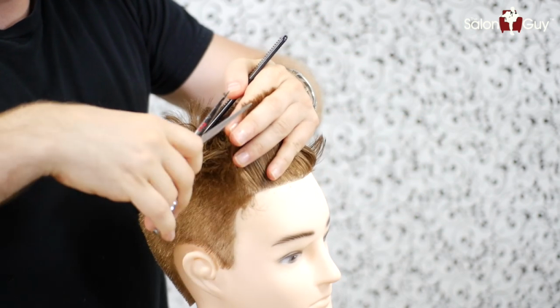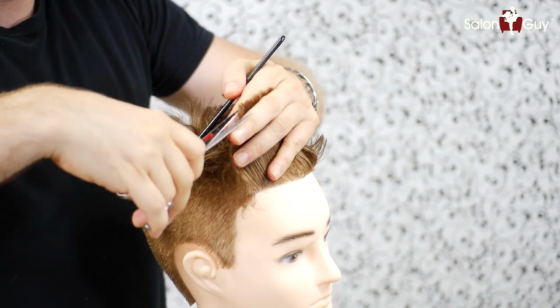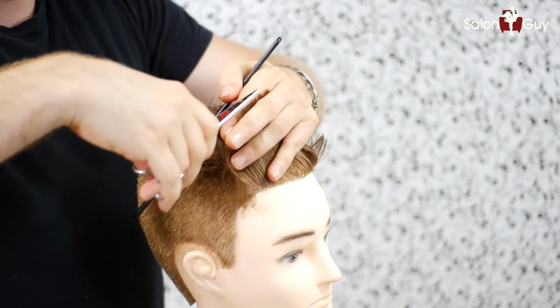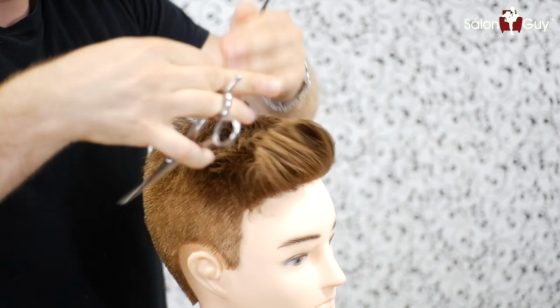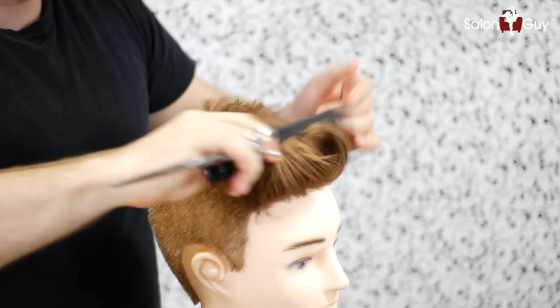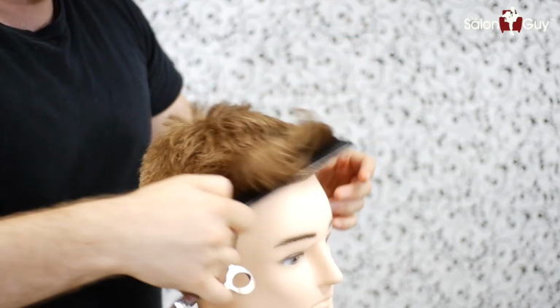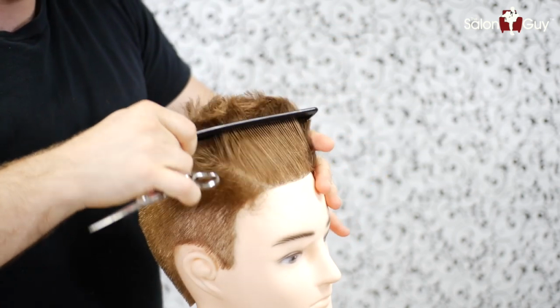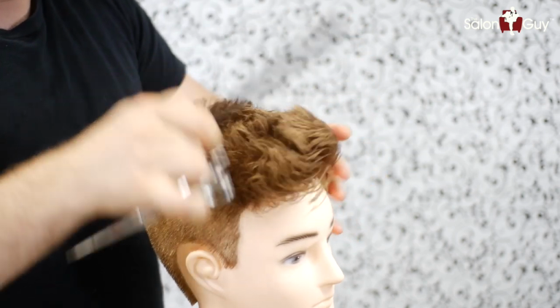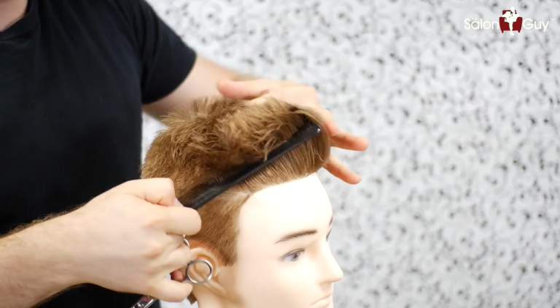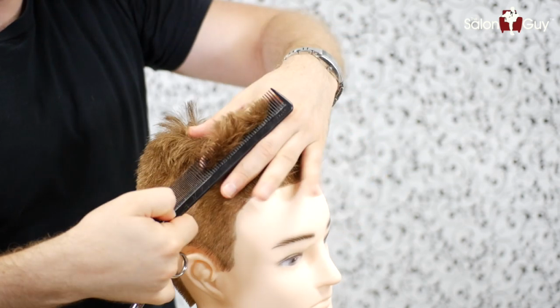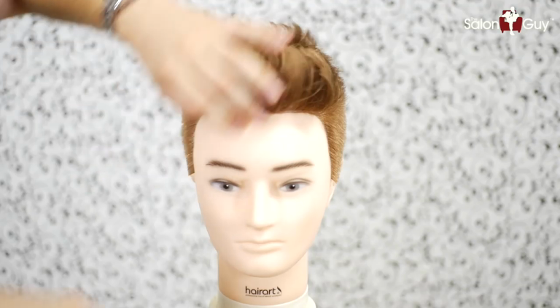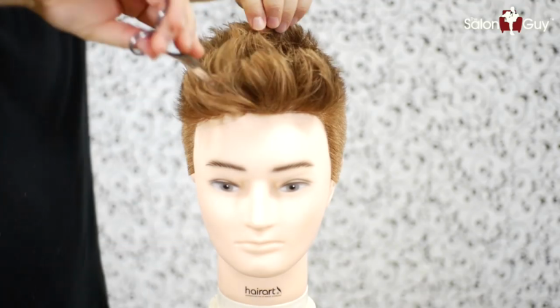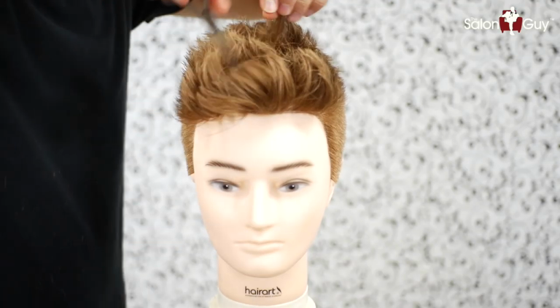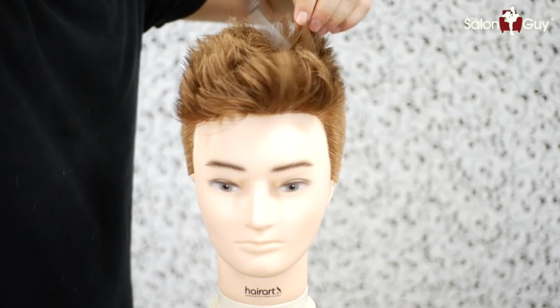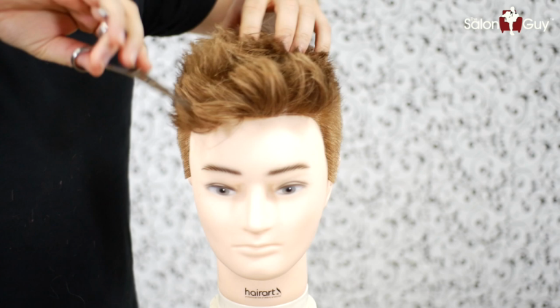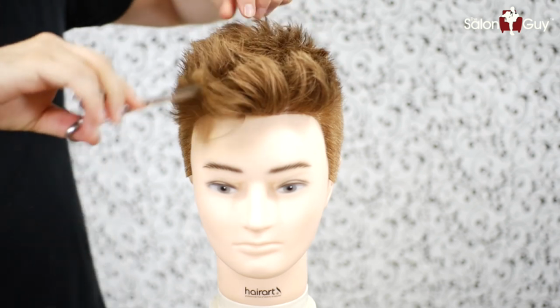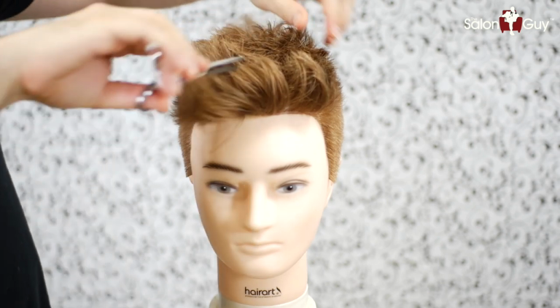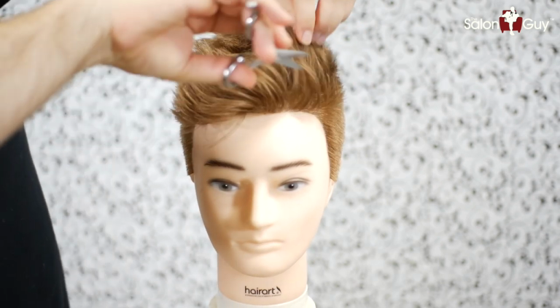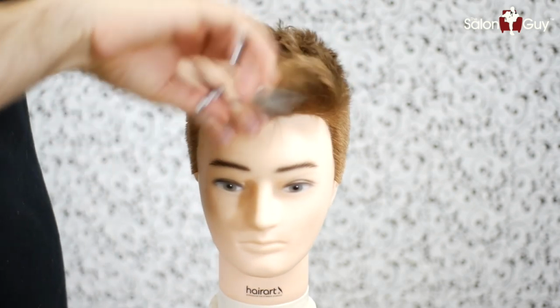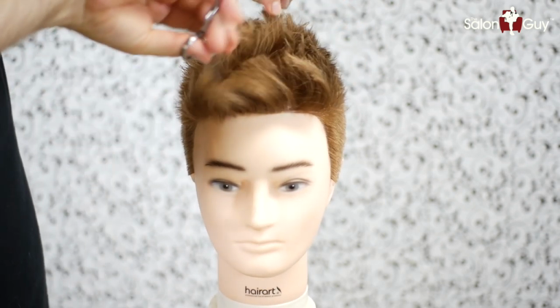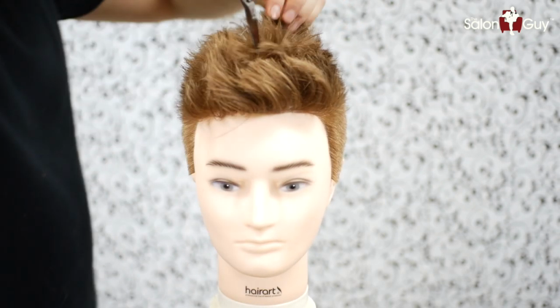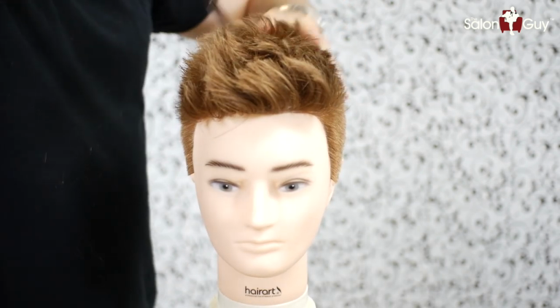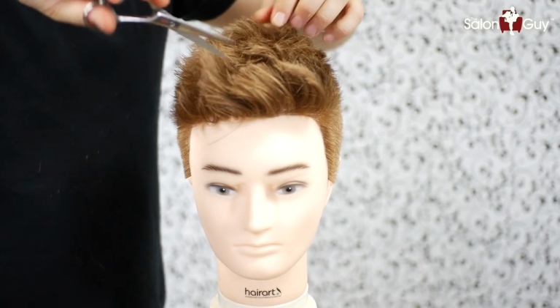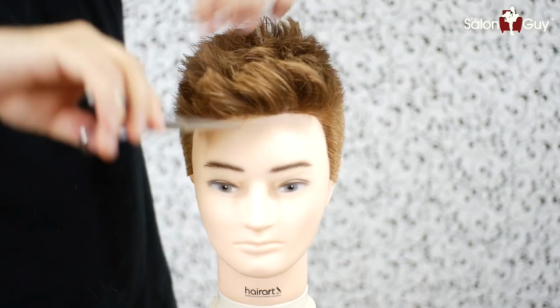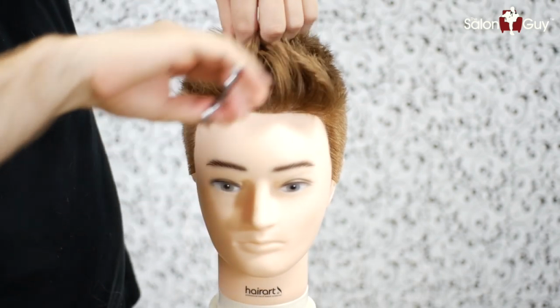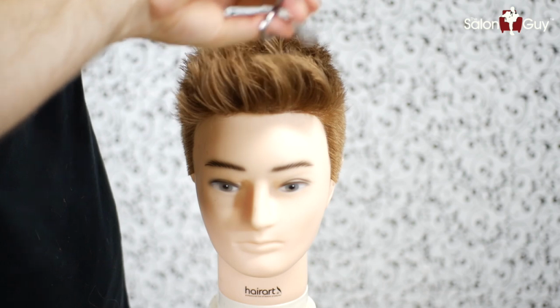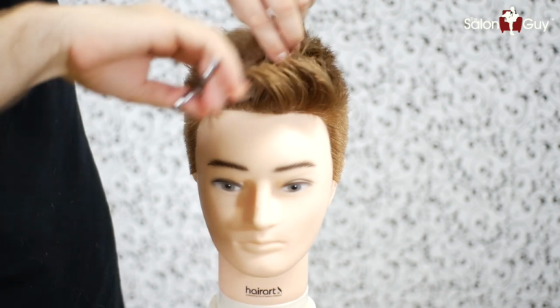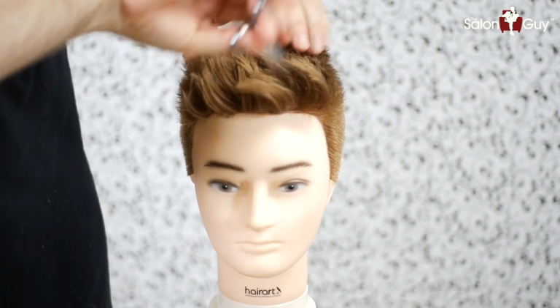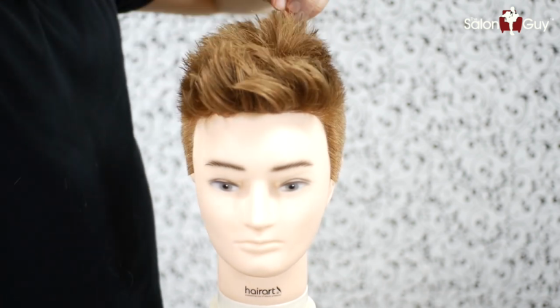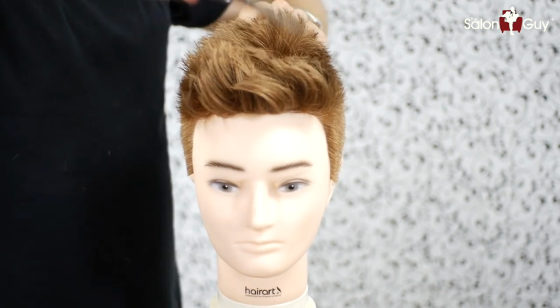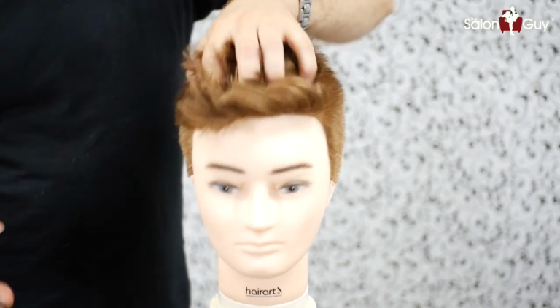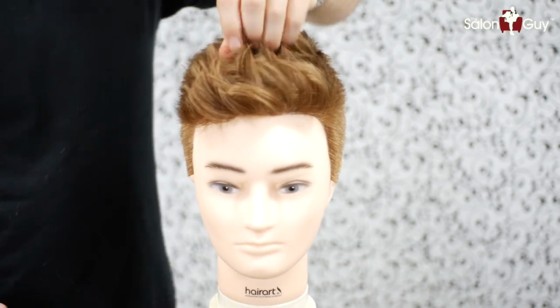Let's finish this up in the front here, and then when we're done I'll do some texturizing. Now I'm just going to point cut into the whole thing throughout the entire top of the head, which is going to add a little bit of texture. Then when I'm done doing that, I'm going to style it with a dry styling paste.